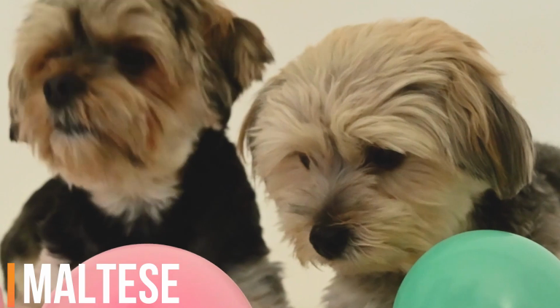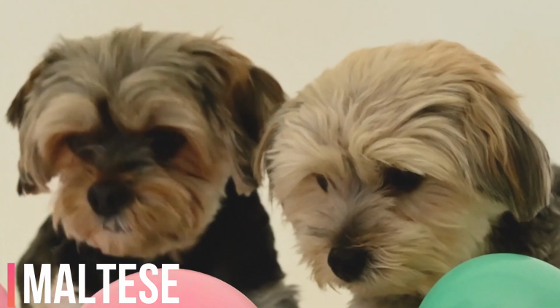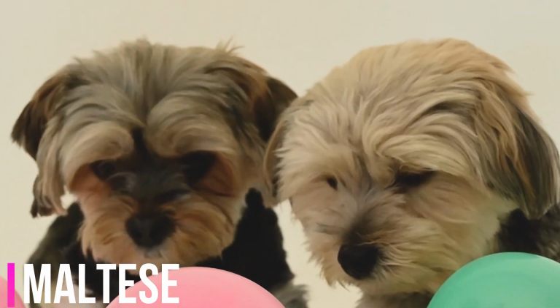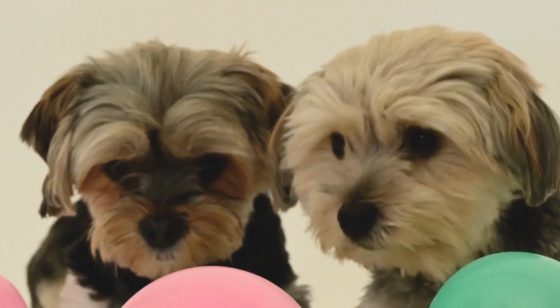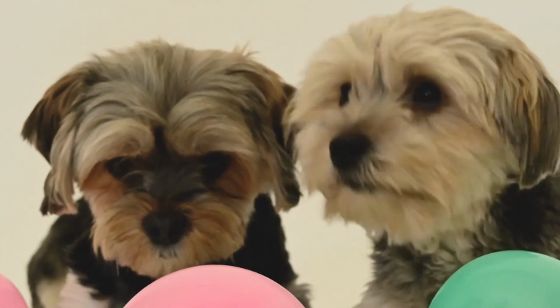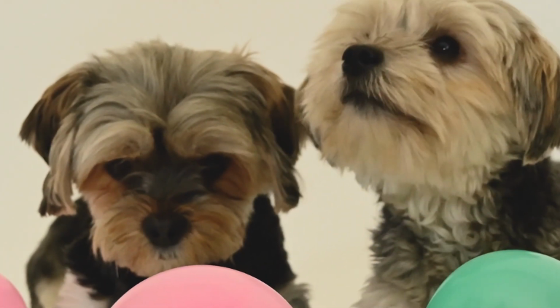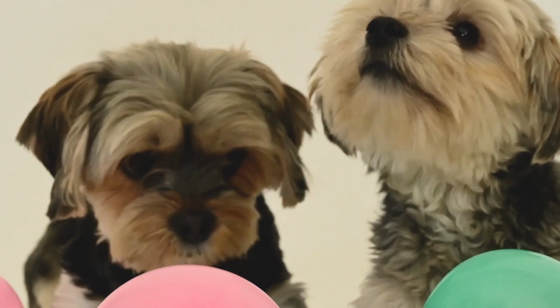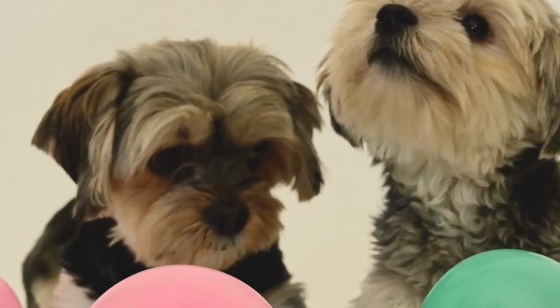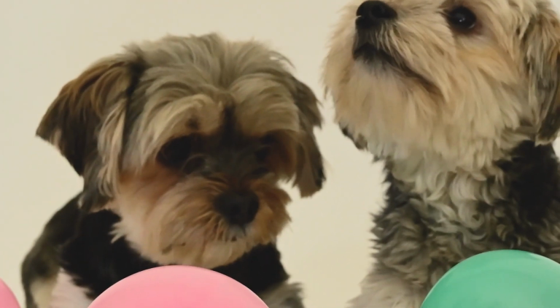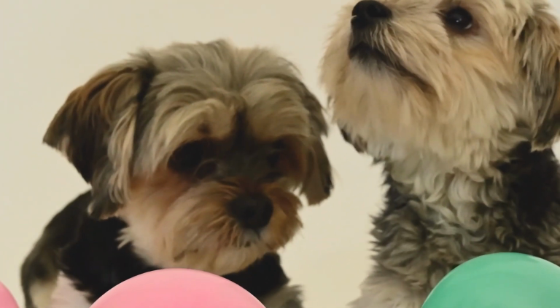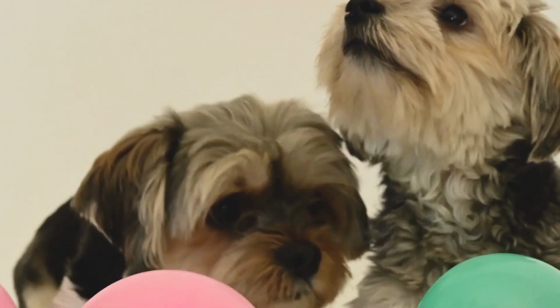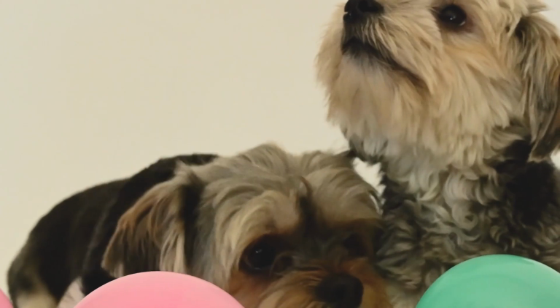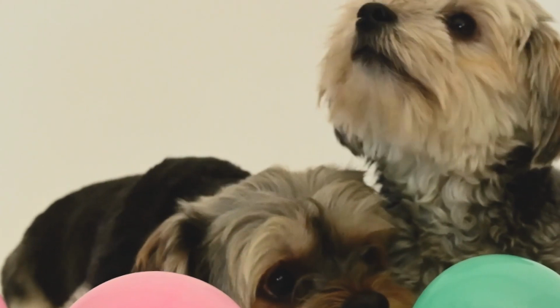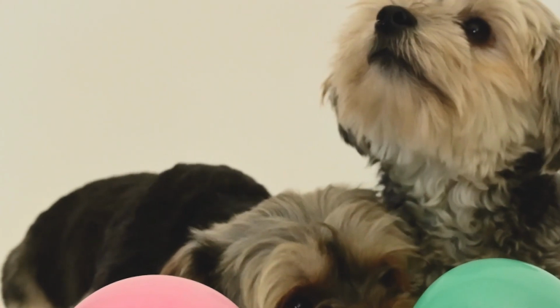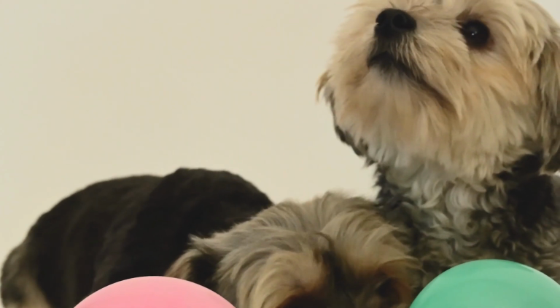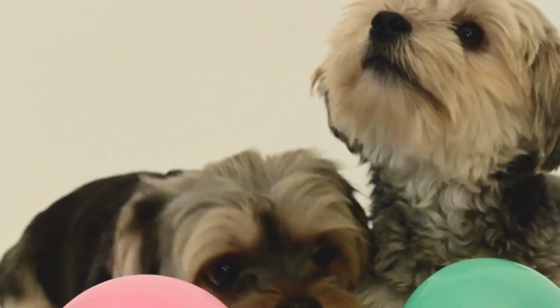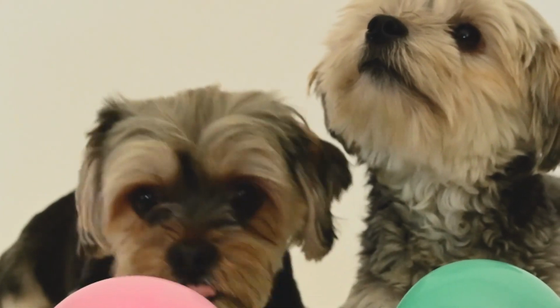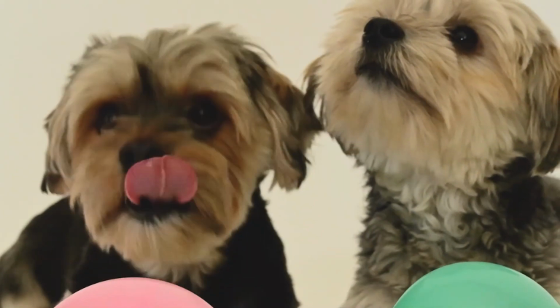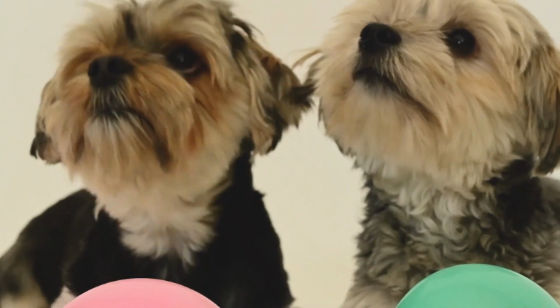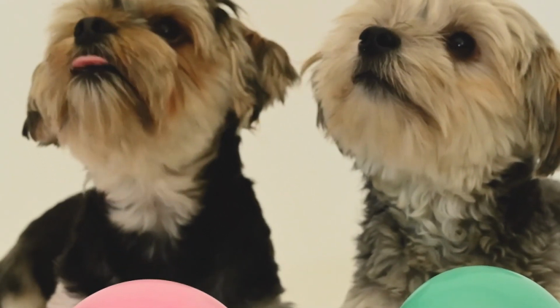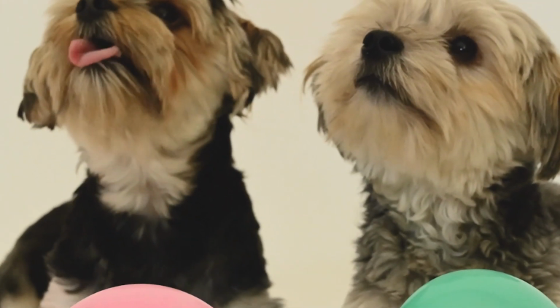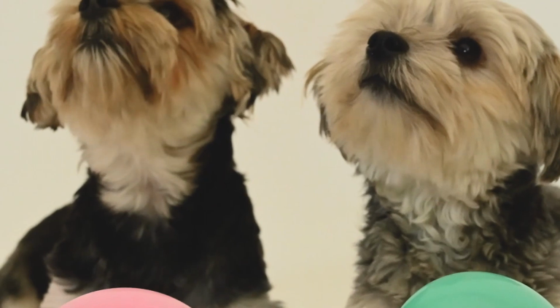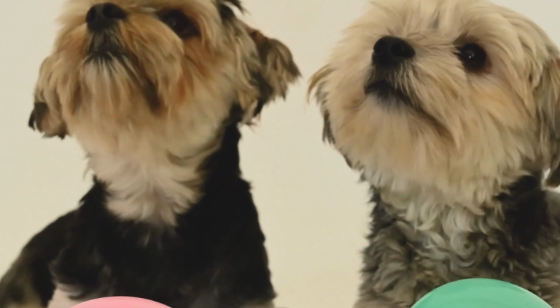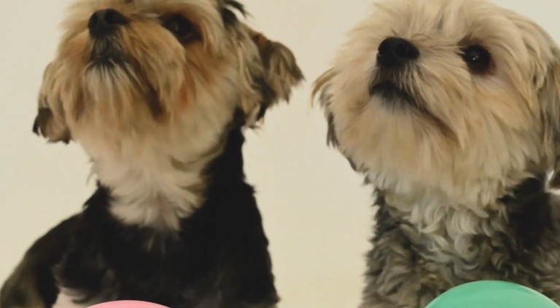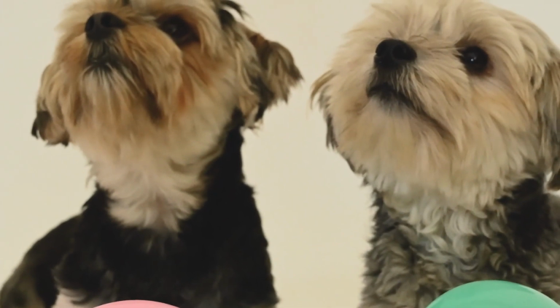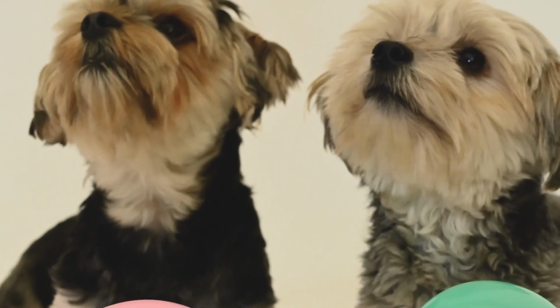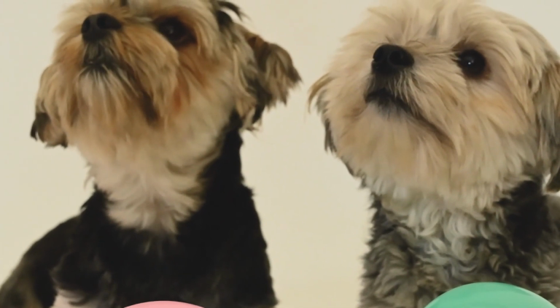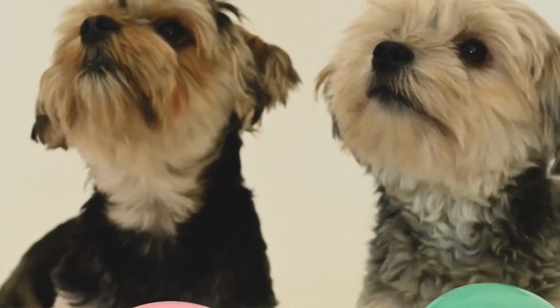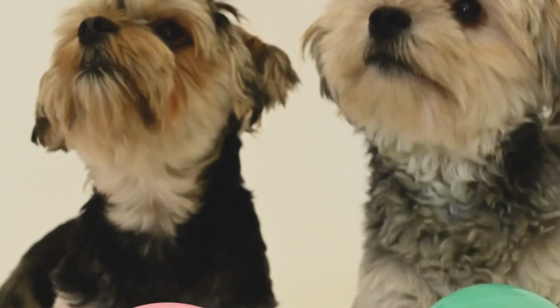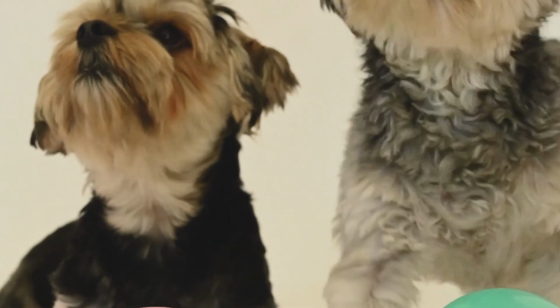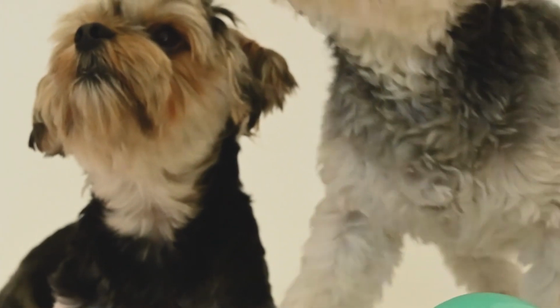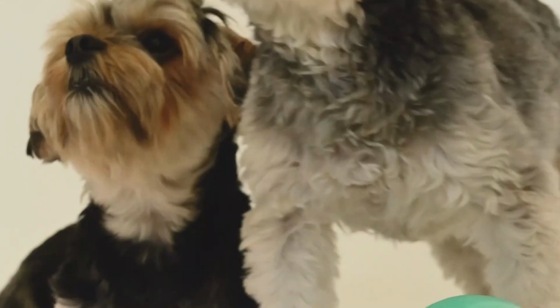Maltese. Size. Maltese dogs are also small, typically weighing between 4 to 7 pounds and standing about 7 to 12 inches tall at the shoulder. They have a silky, long, and flowing white coat that is their defining feature.